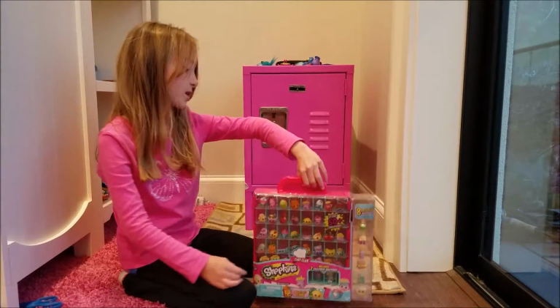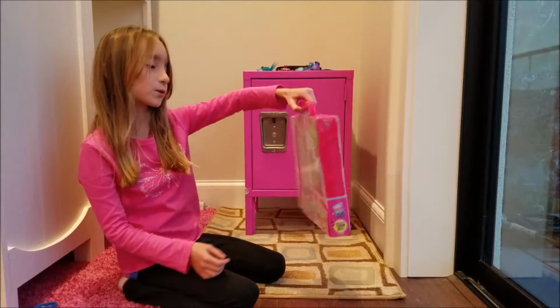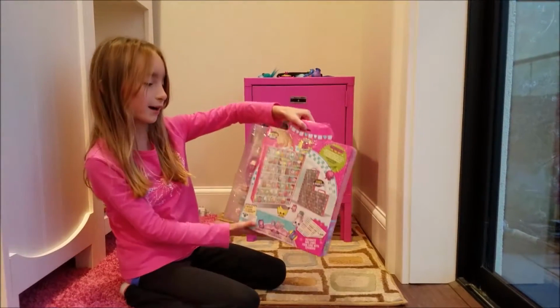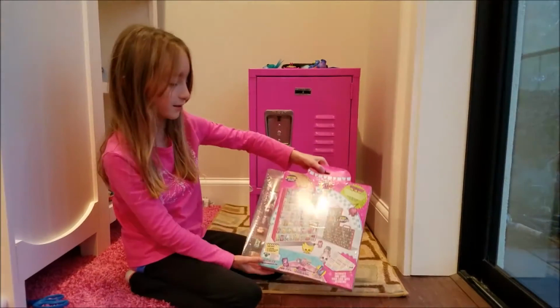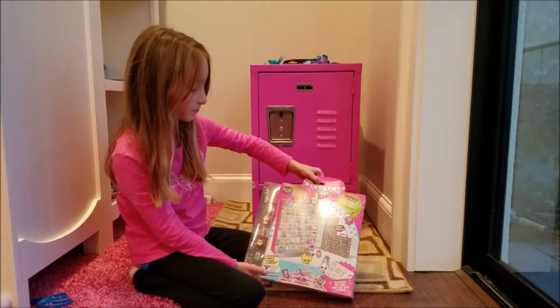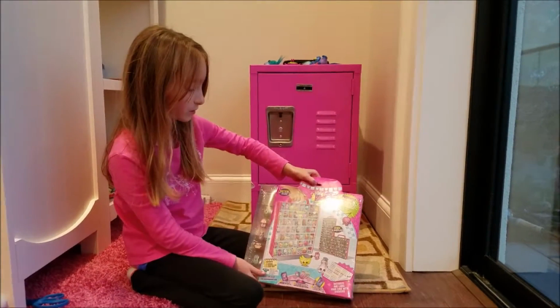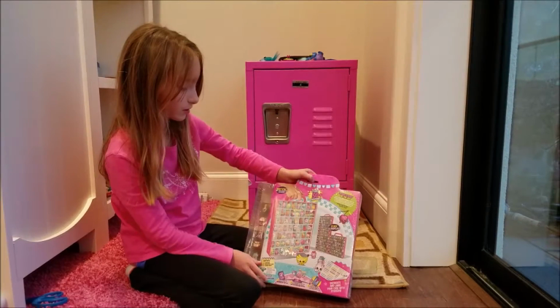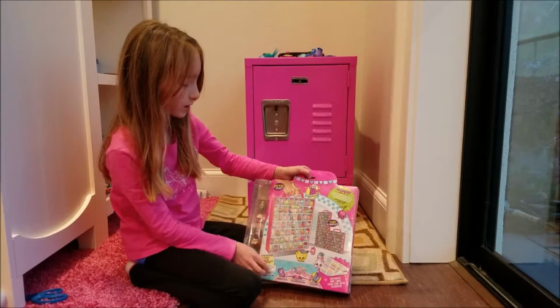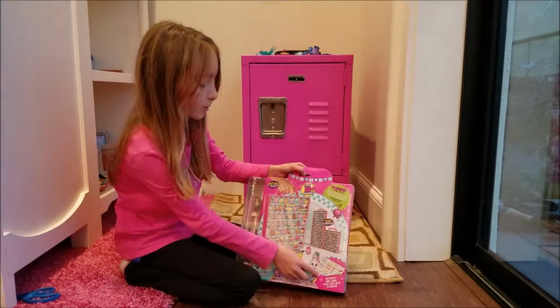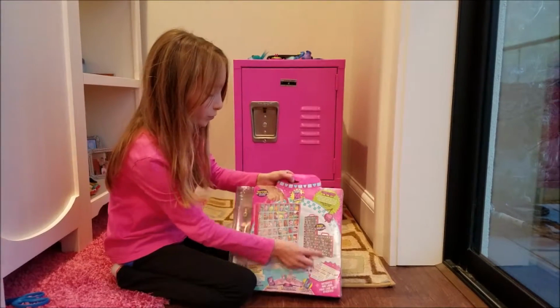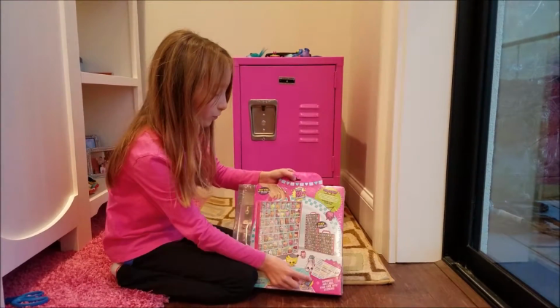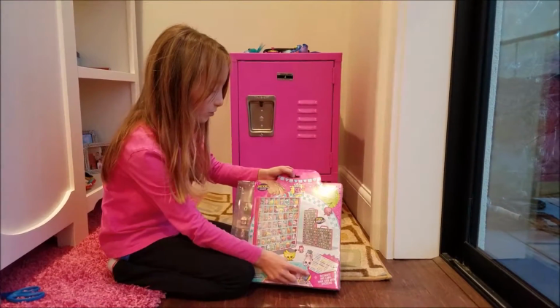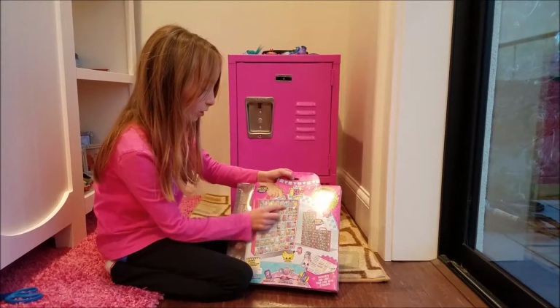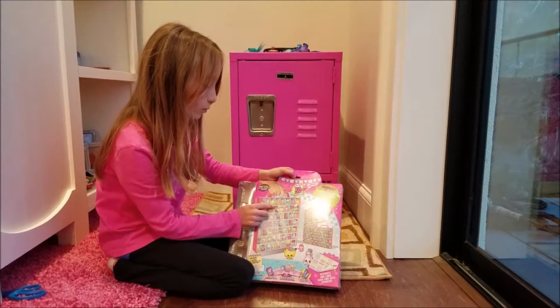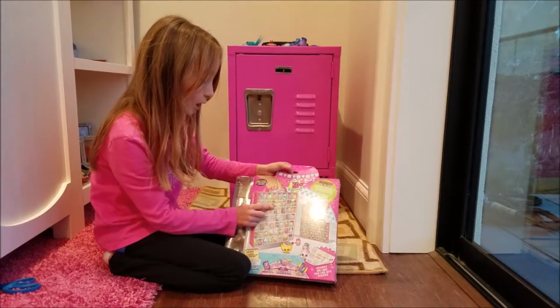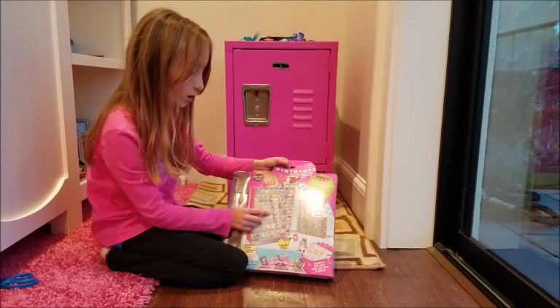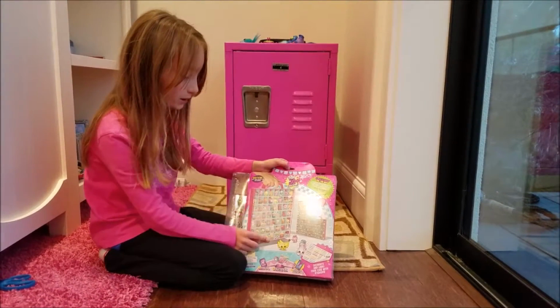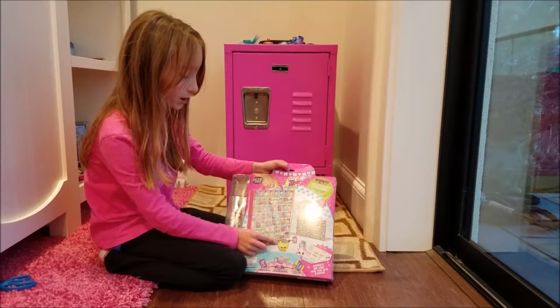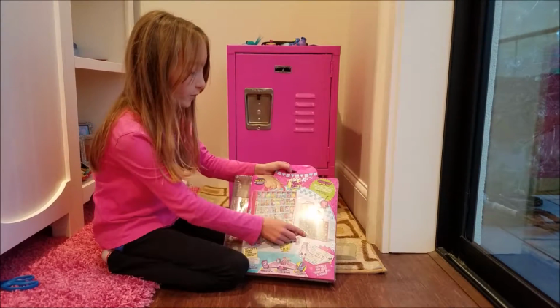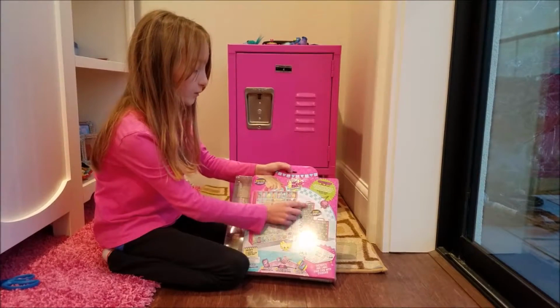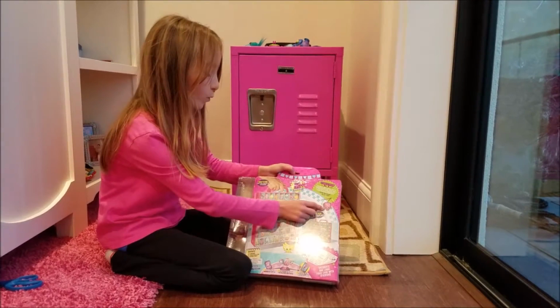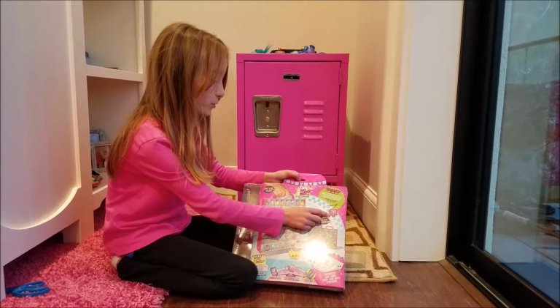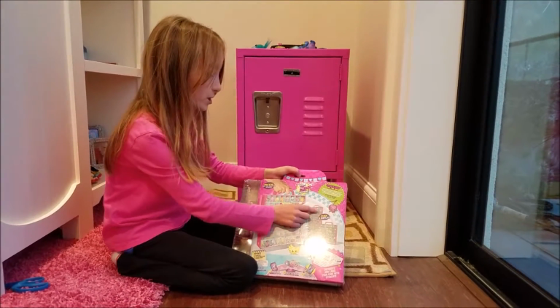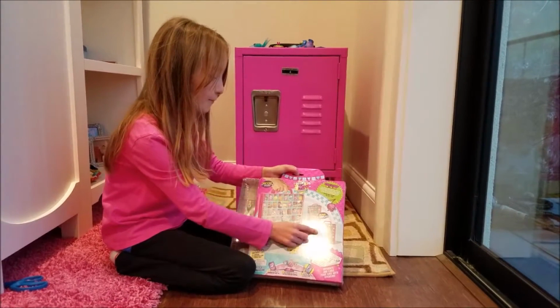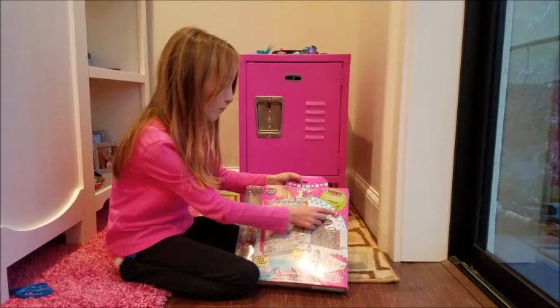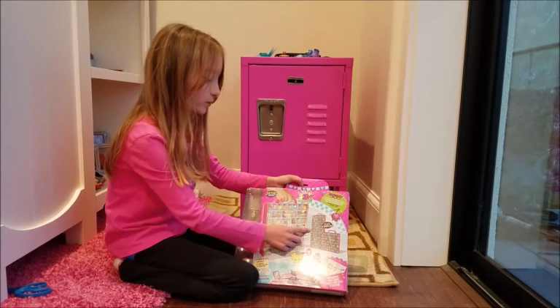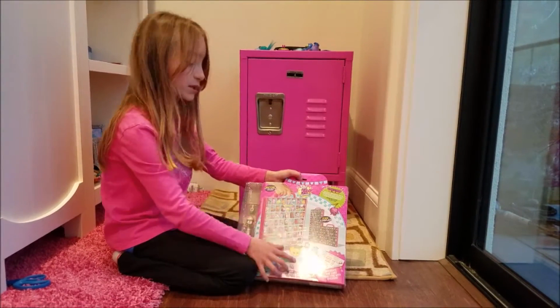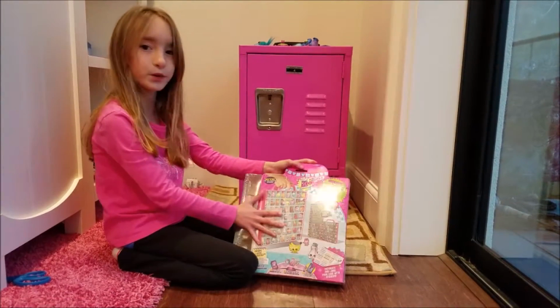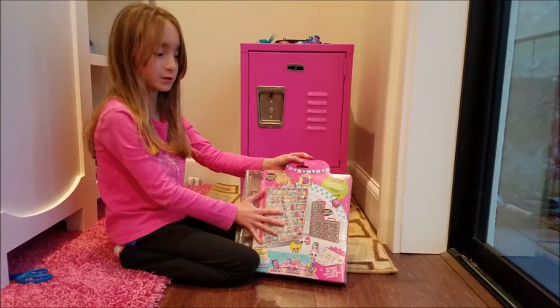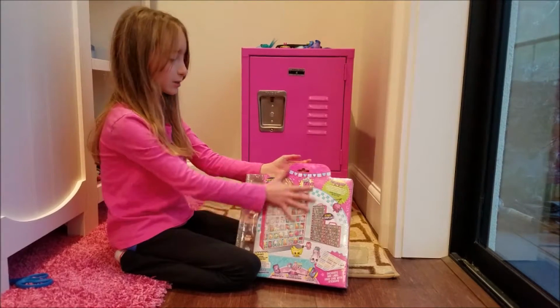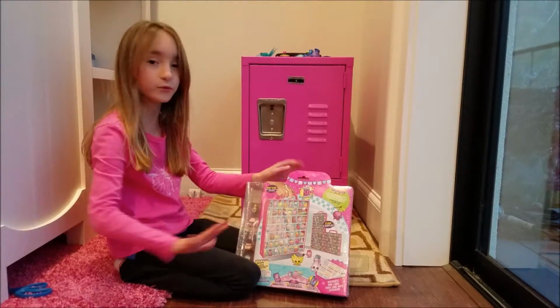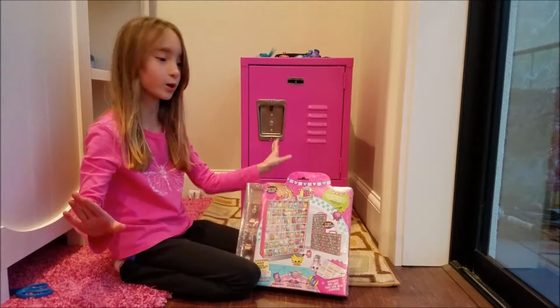Look at the back — it even comes with its own little sticker so you can label your items with Shopkins. And if you get more of these you can stack them up, display them, and take them wherever you want.